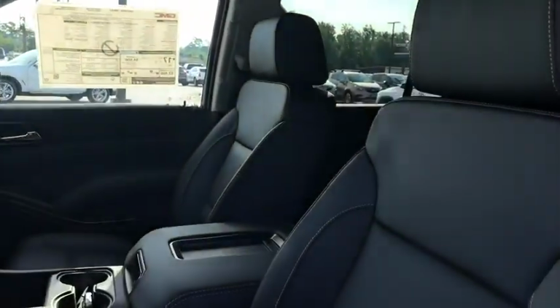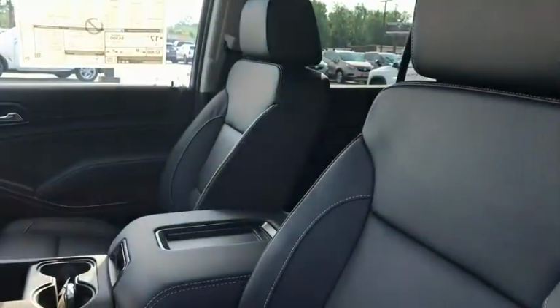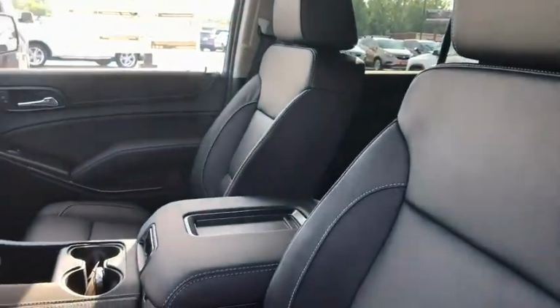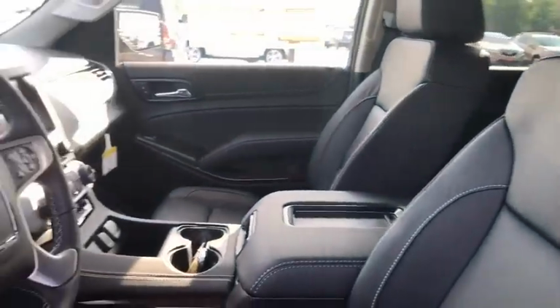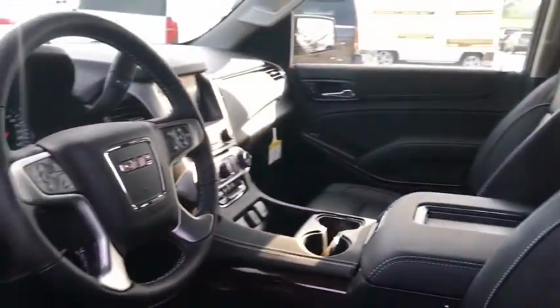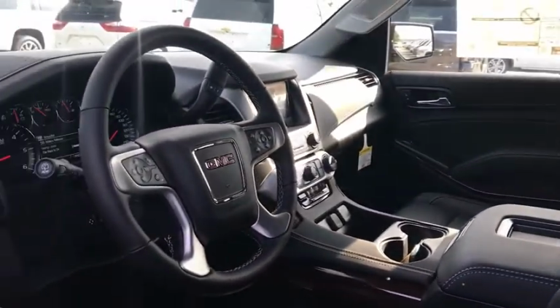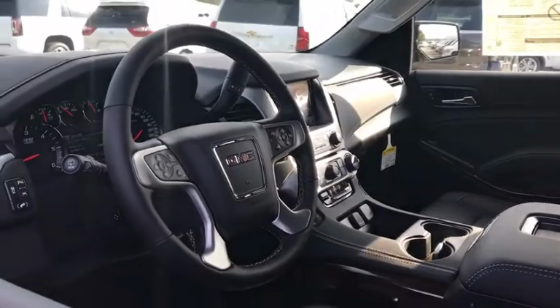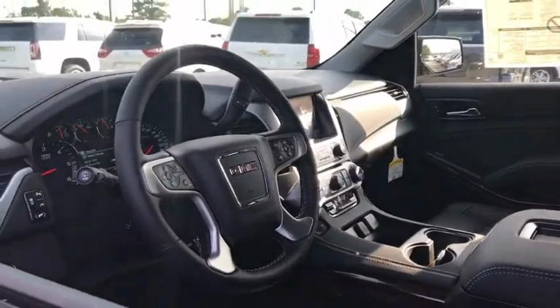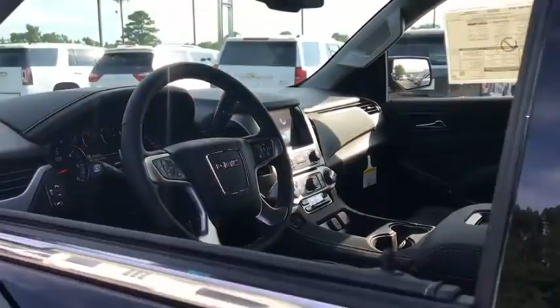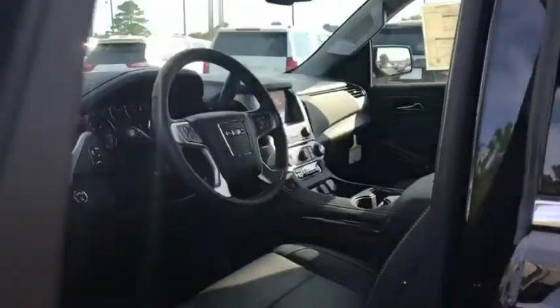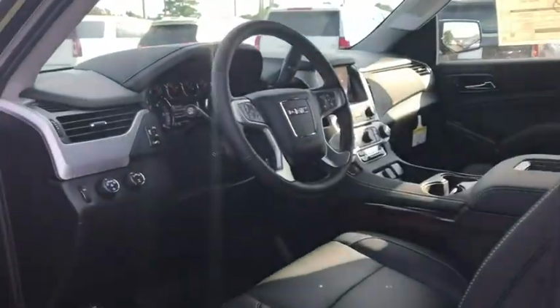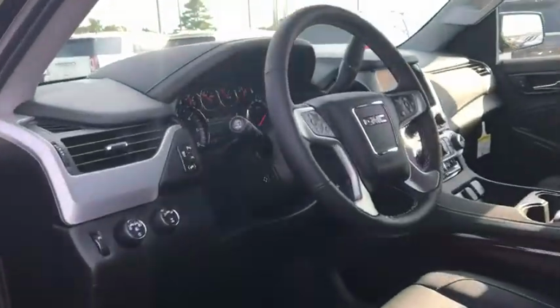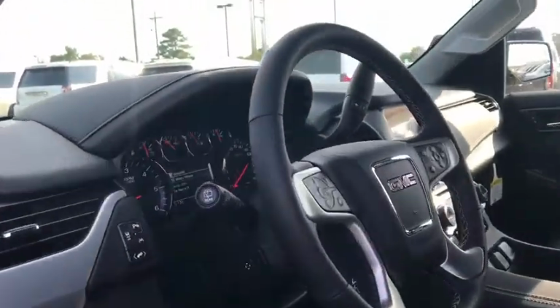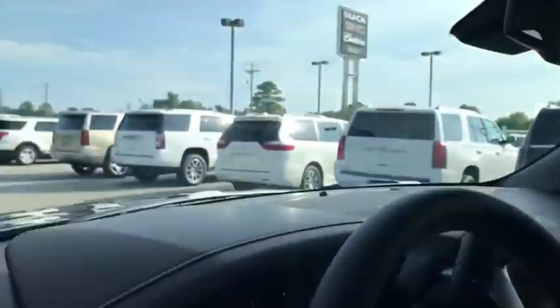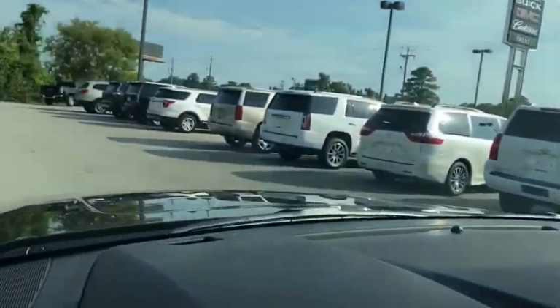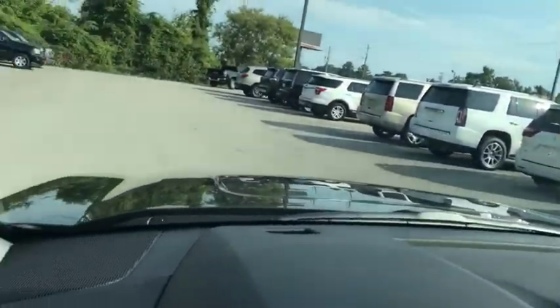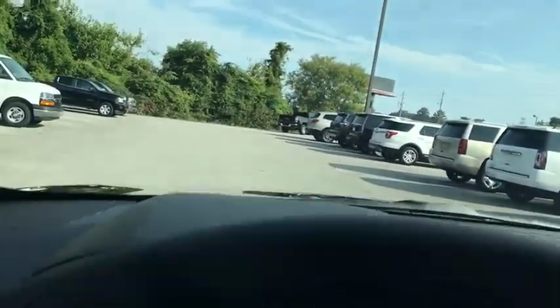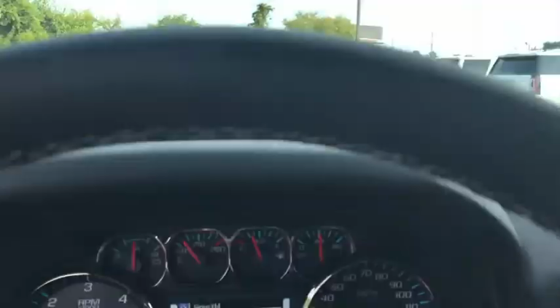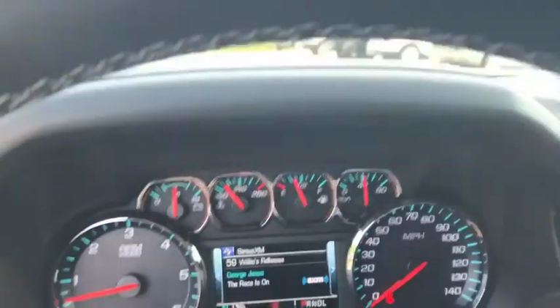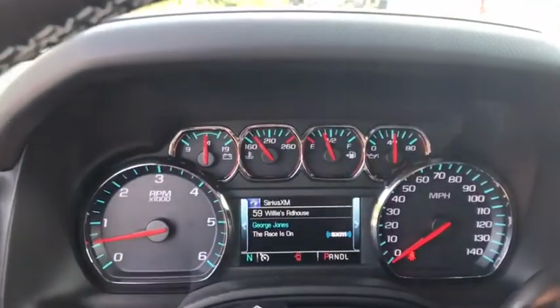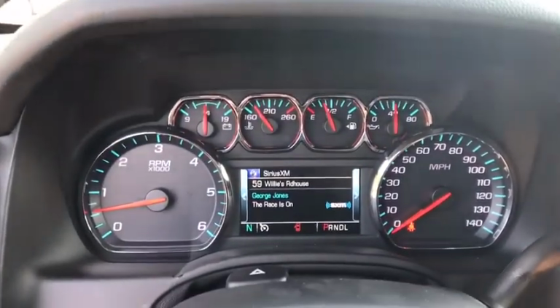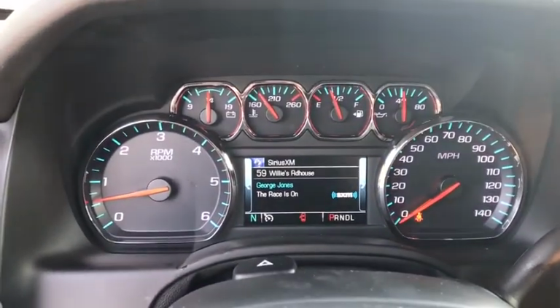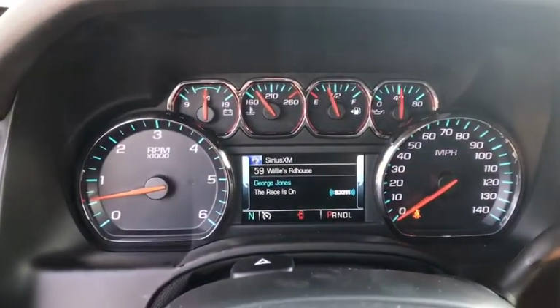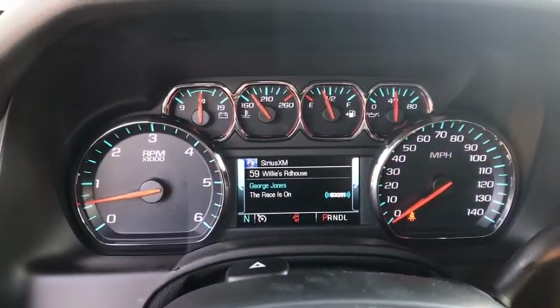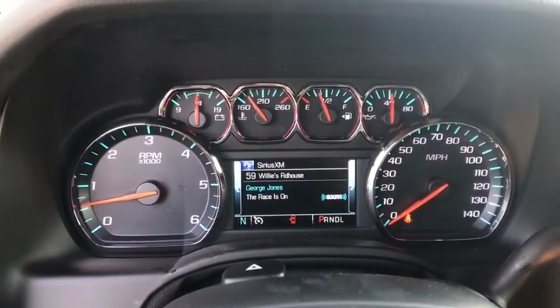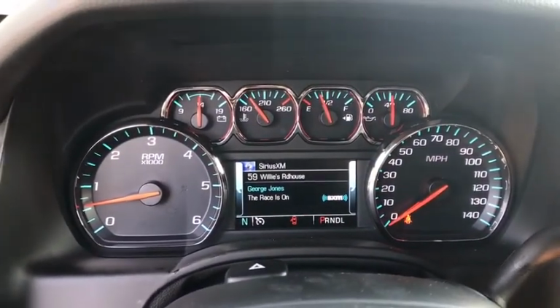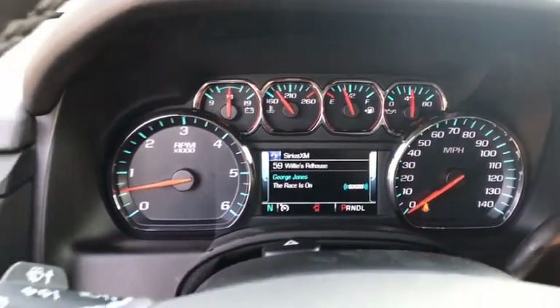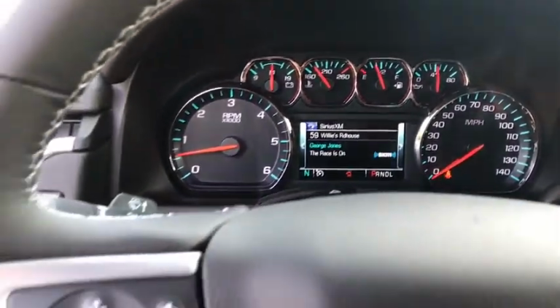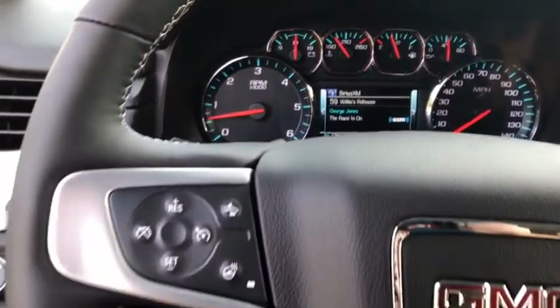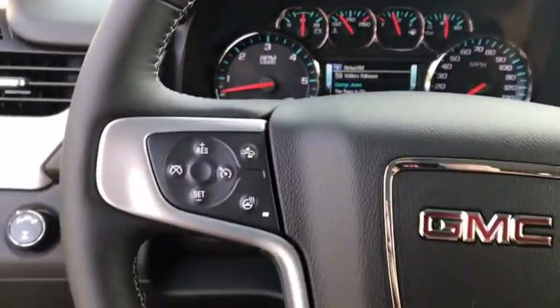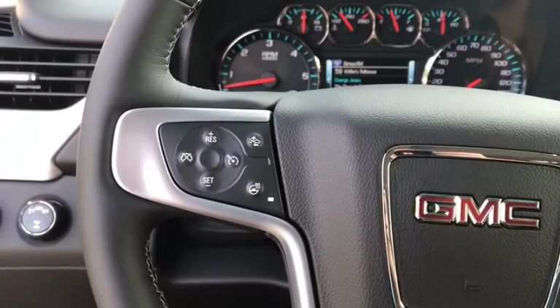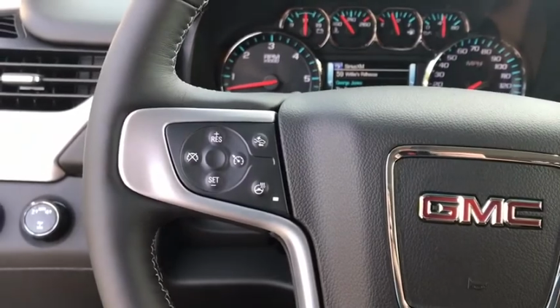Here are some of this vehicle's great options: tow hitch, steering wheel audio controls, power passenger seat, keyless entry, remote engine start, lane departure warning, power liftgate, traction control, stability control.